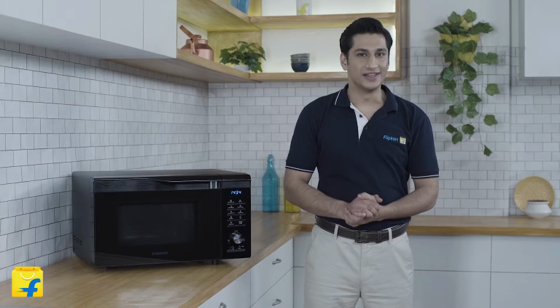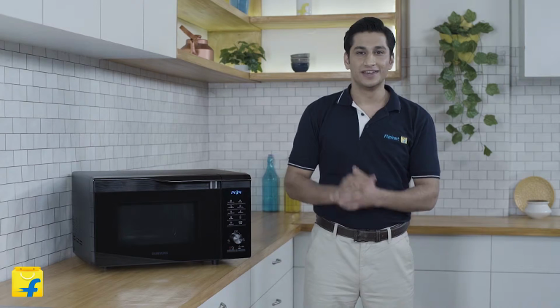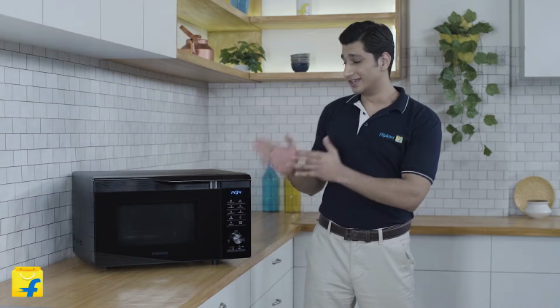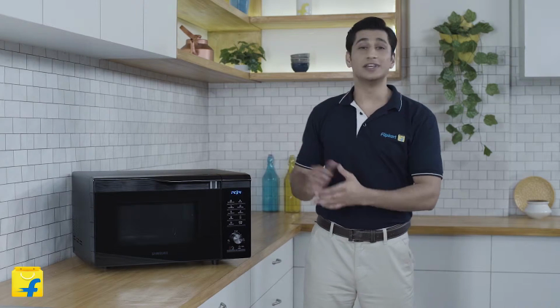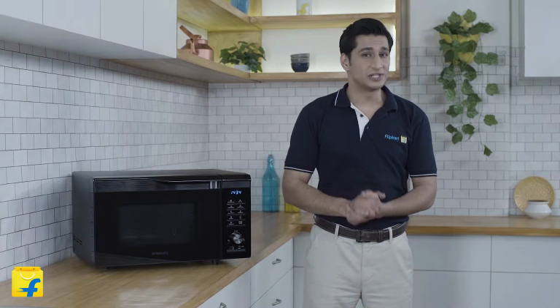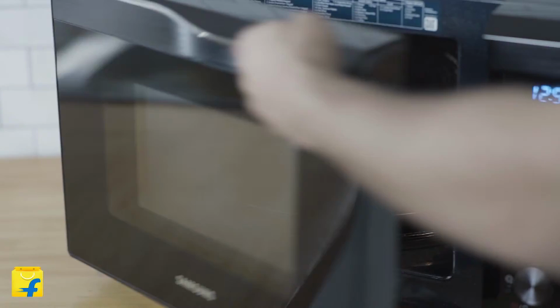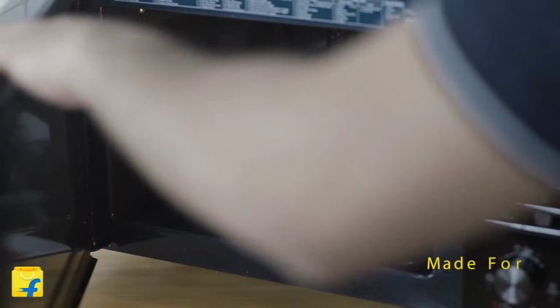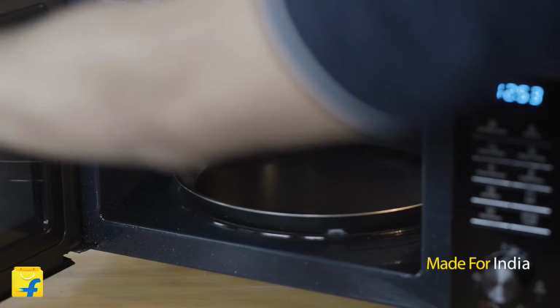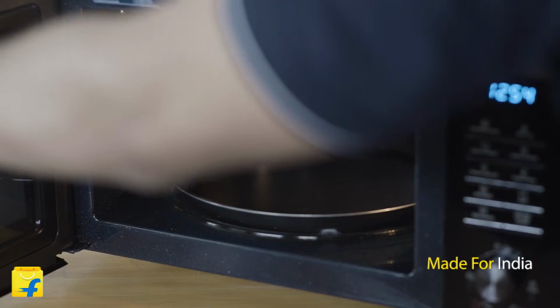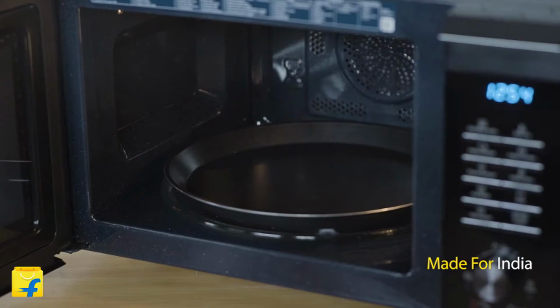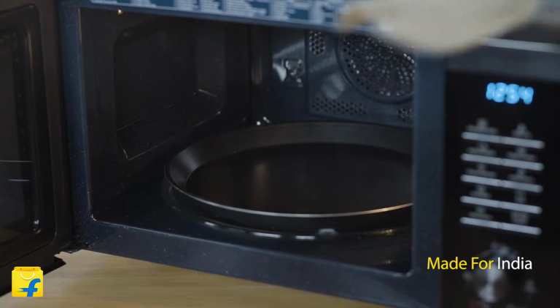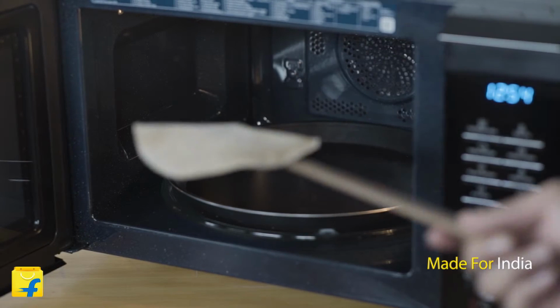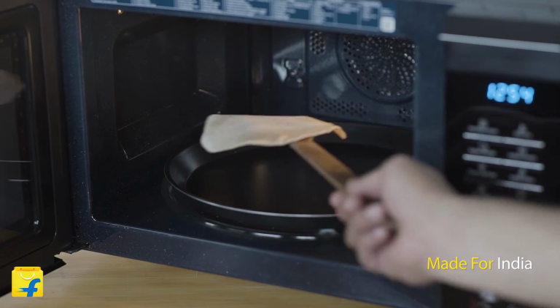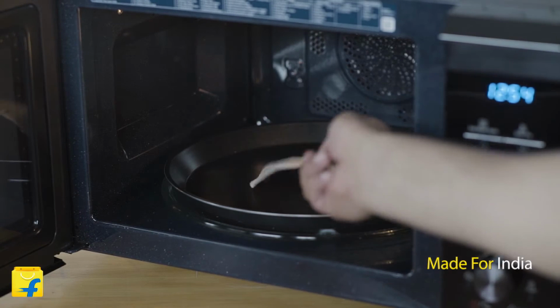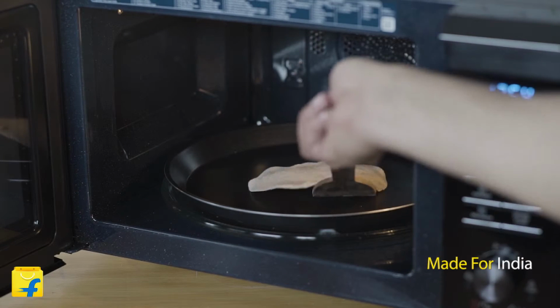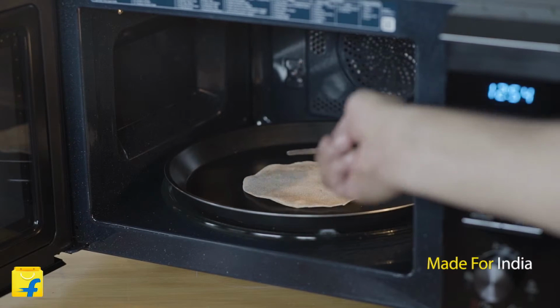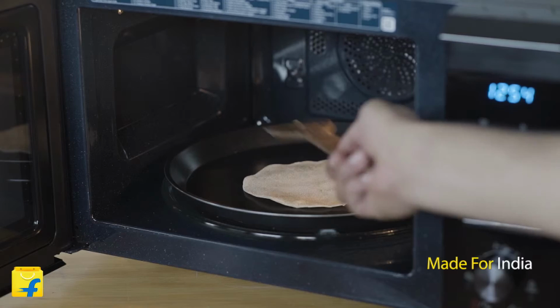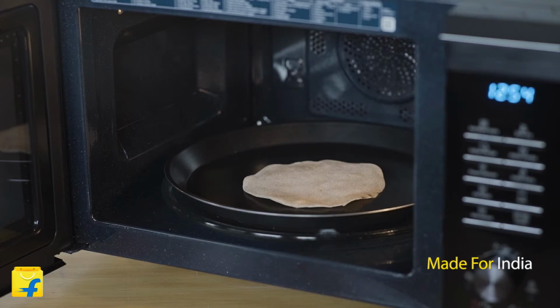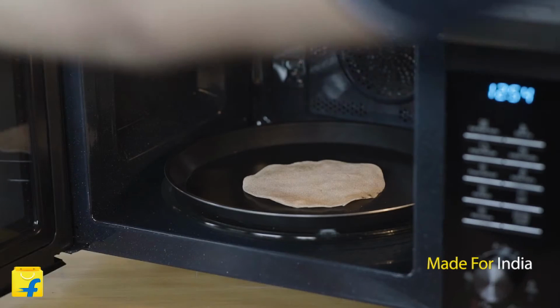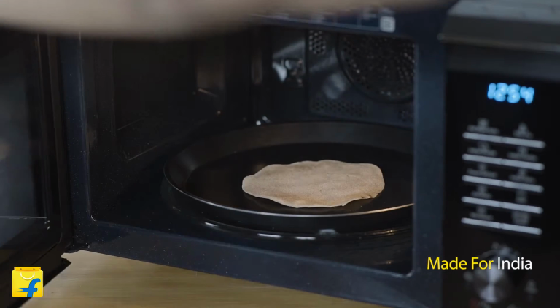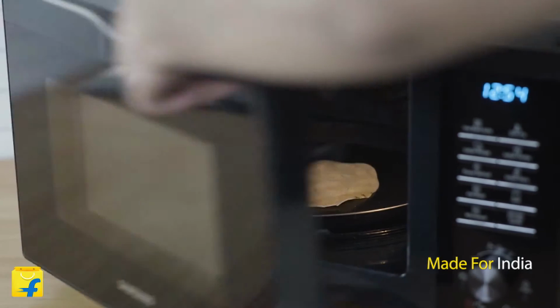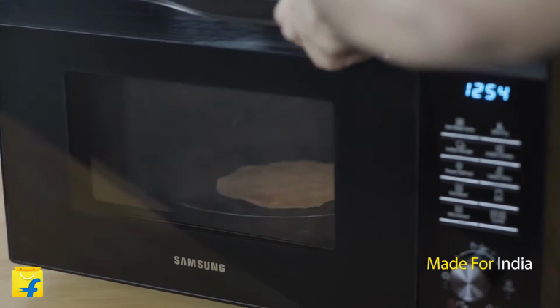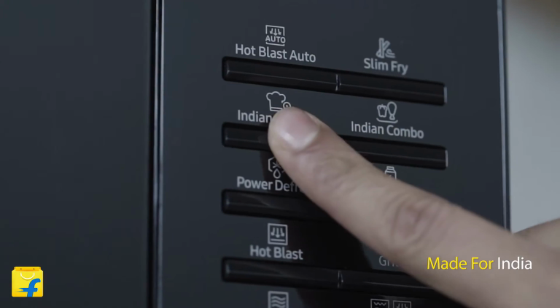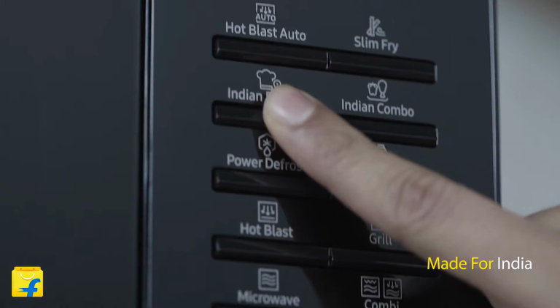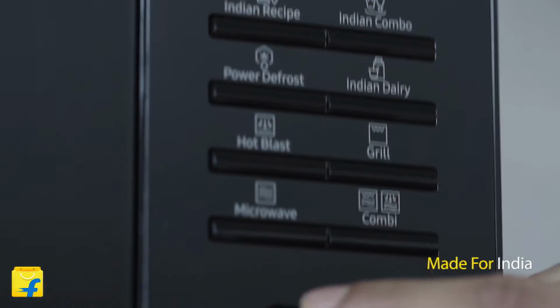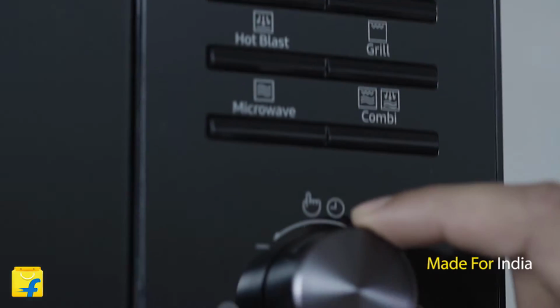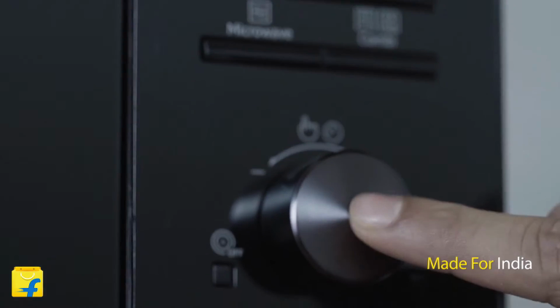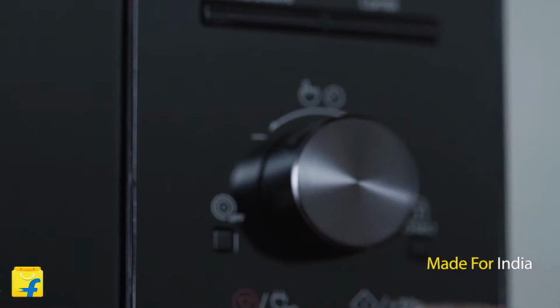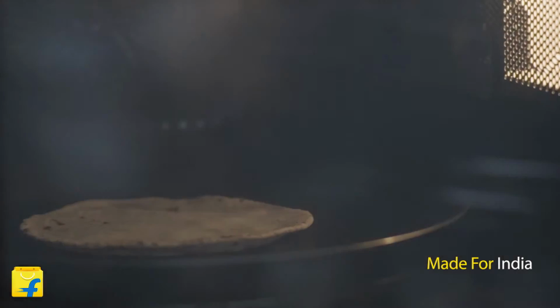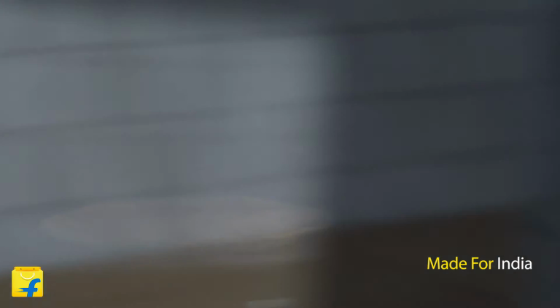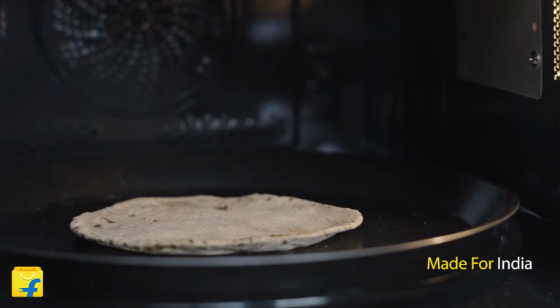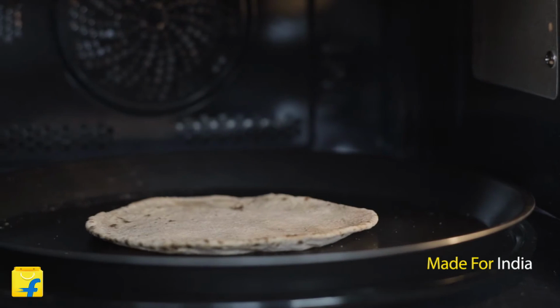Friends, this oven is specially designed keeping in mind the Indian food. It has the tandoor technology that makes it possible to make perfect and crispy roti or naan with just a single touch. You can enjoy the taste of tandoori rotis in the comfort of your home.